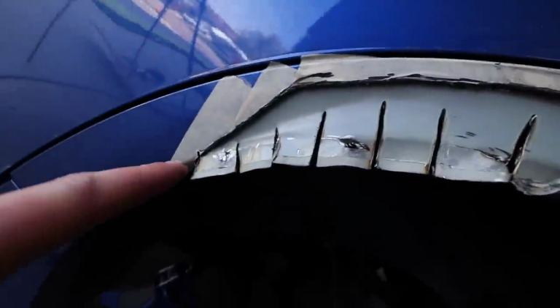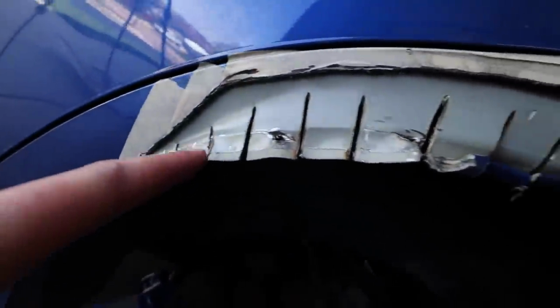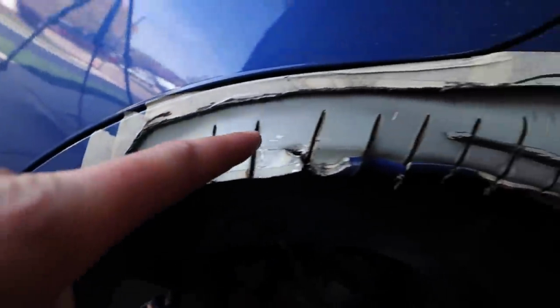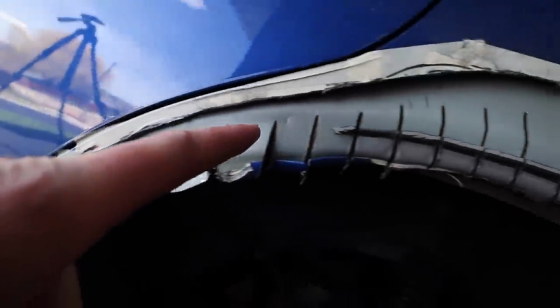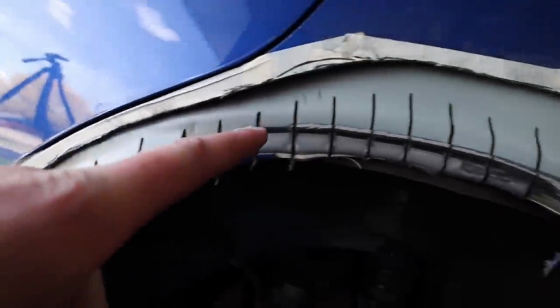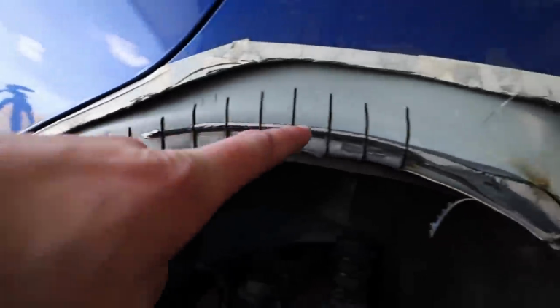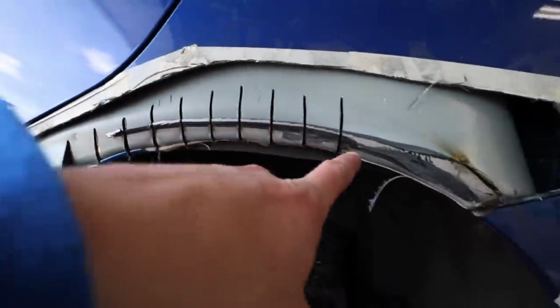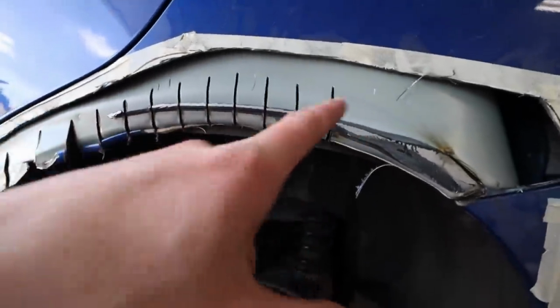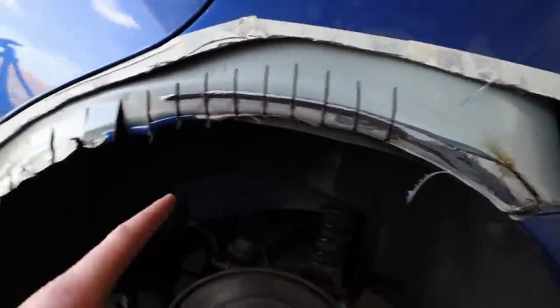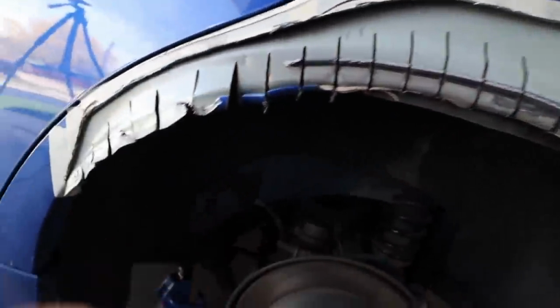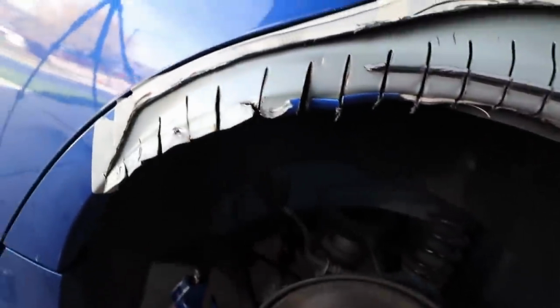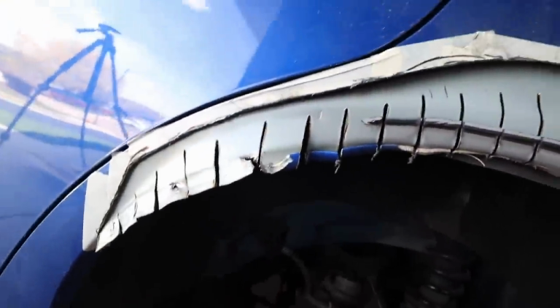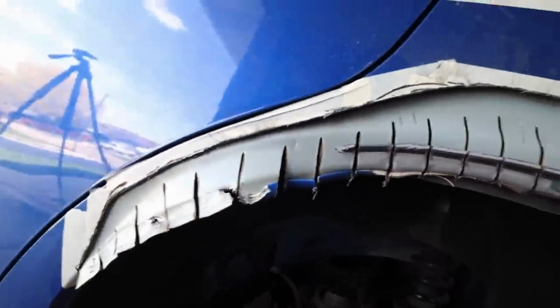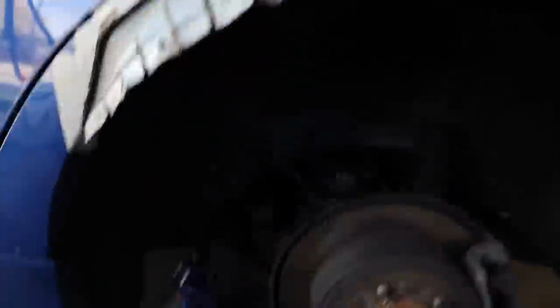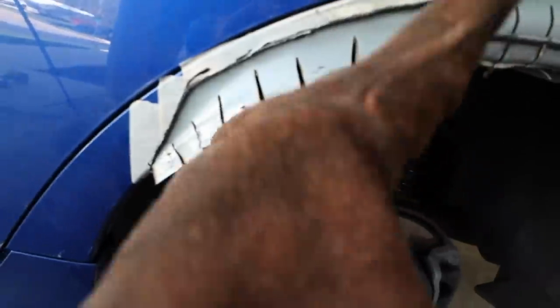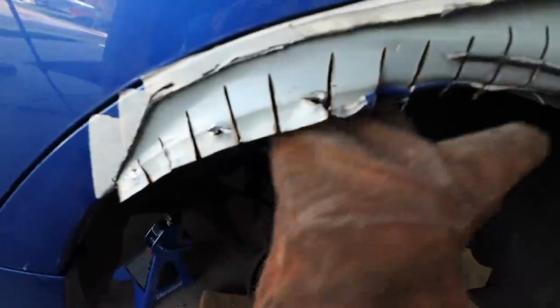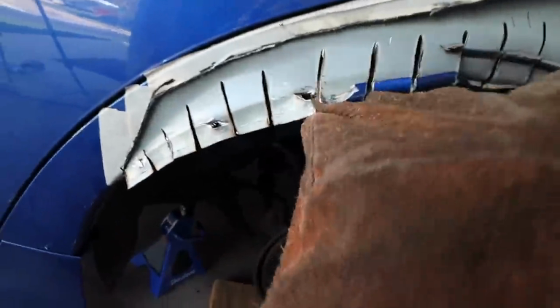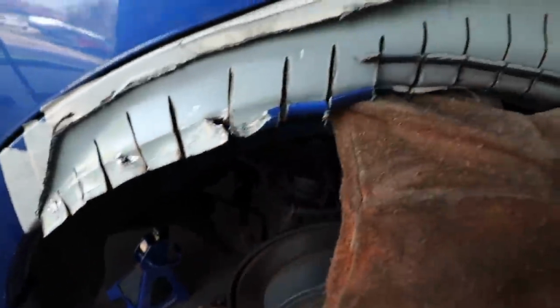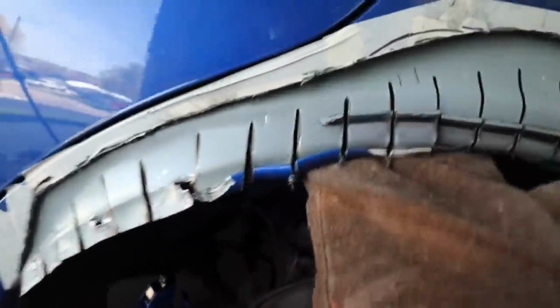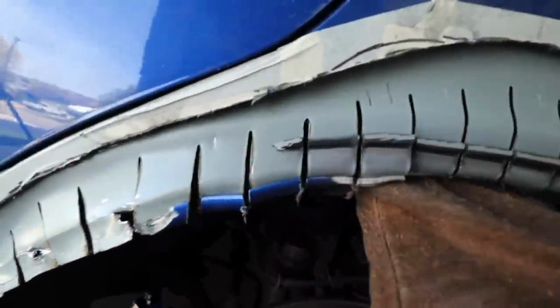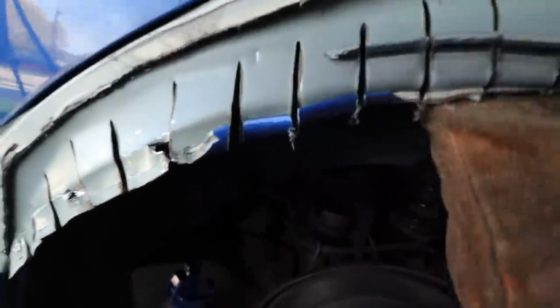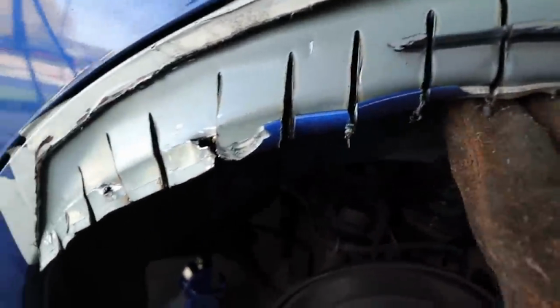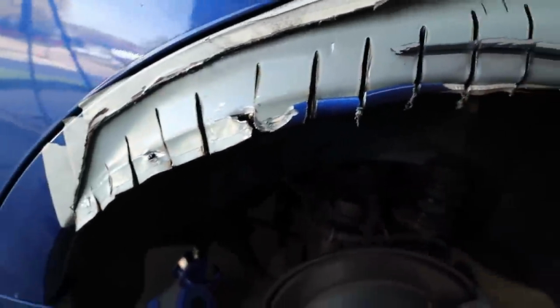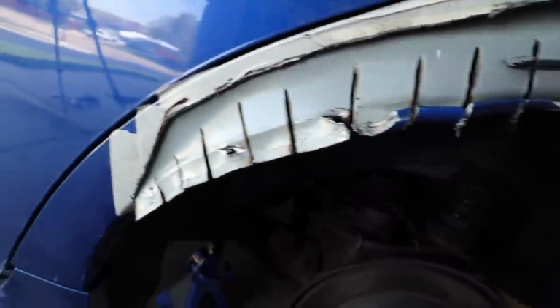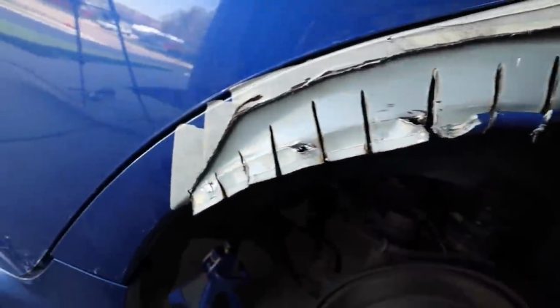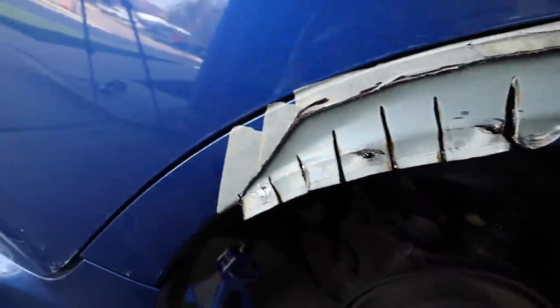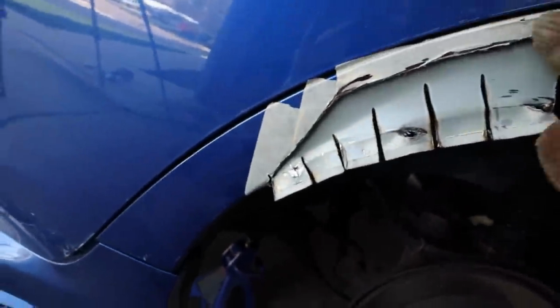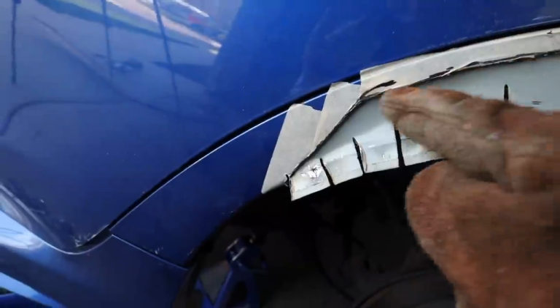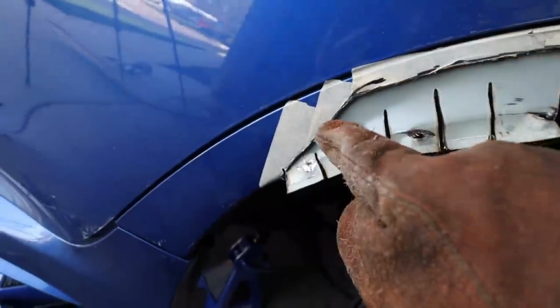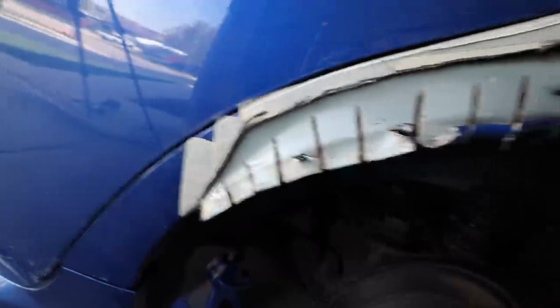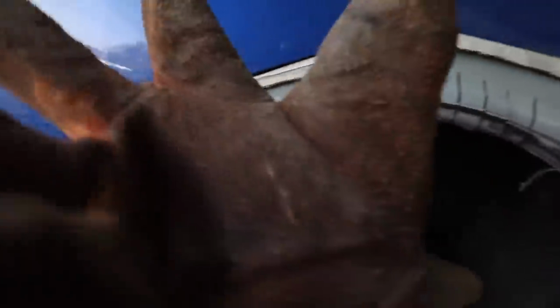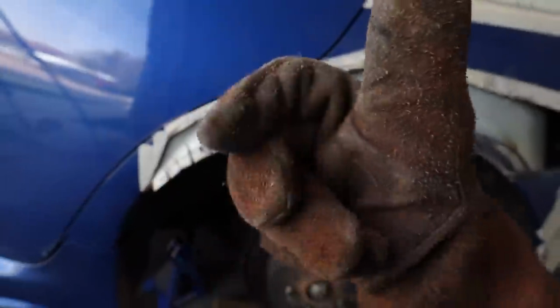I now have slits all the way up to this point — this is working very nicely. Now you take these and just start bending them up, and we are going to tack weld it to the fender. Let's go.